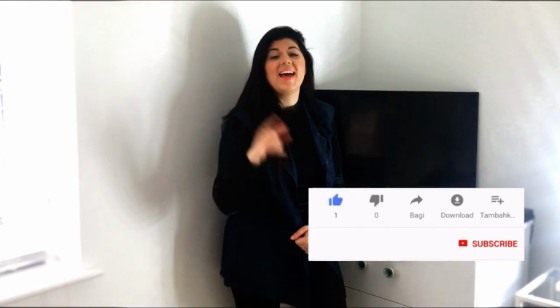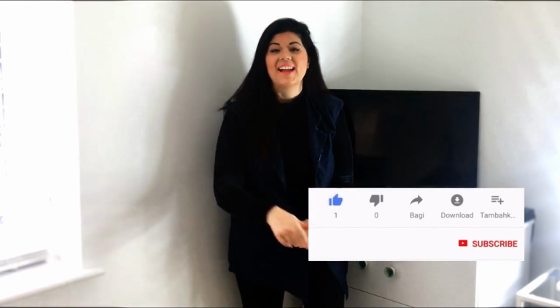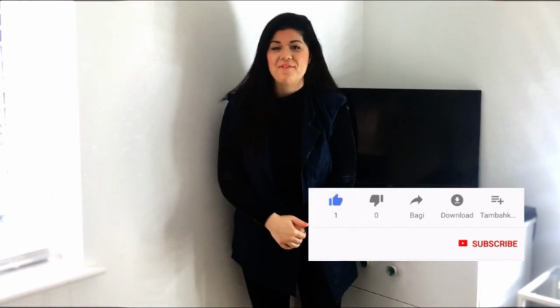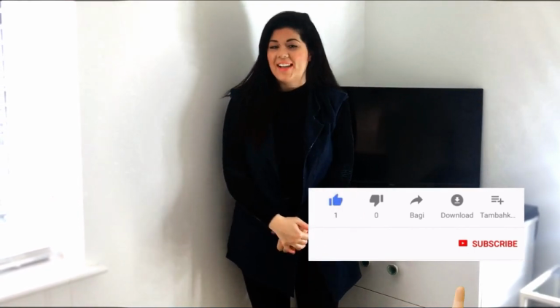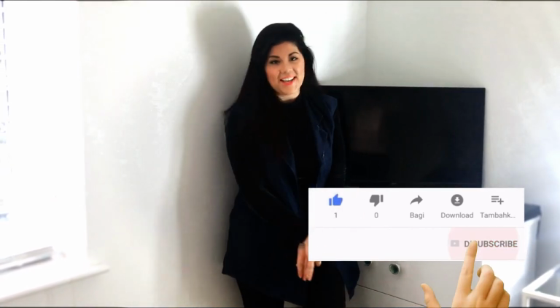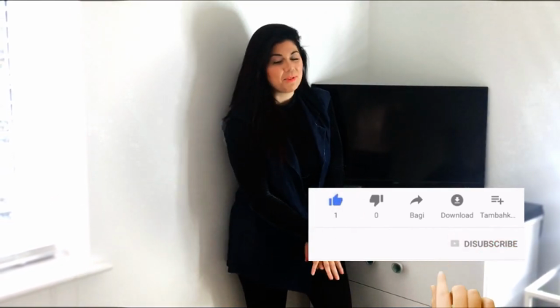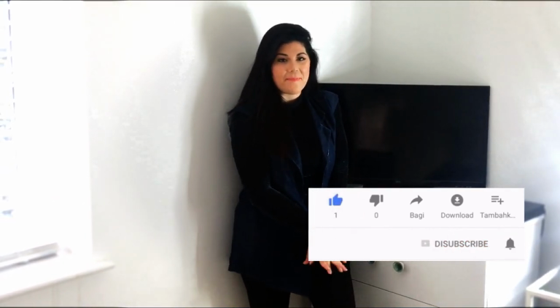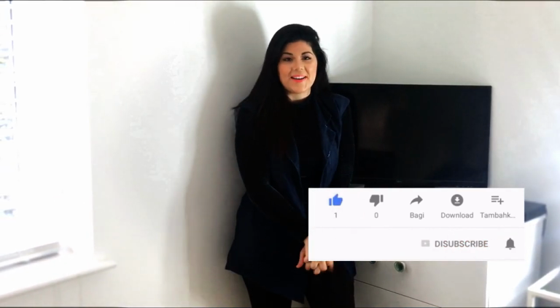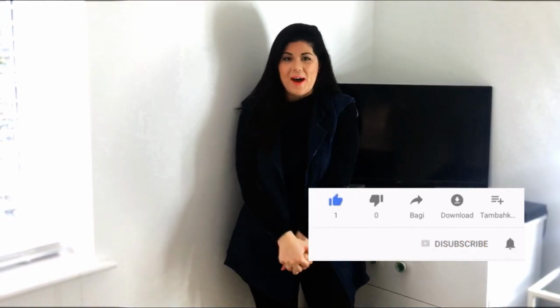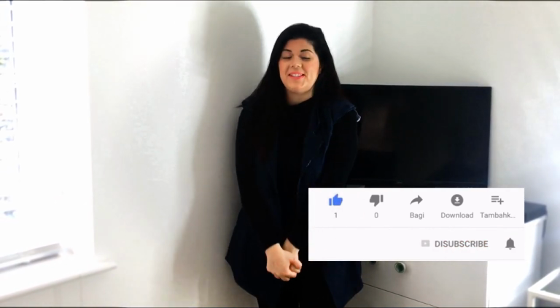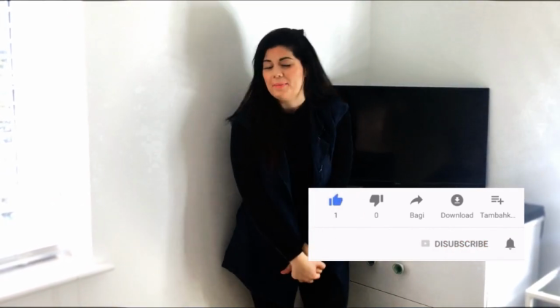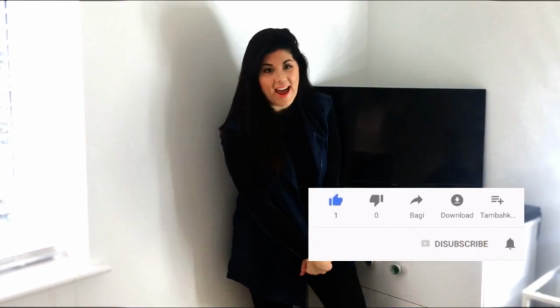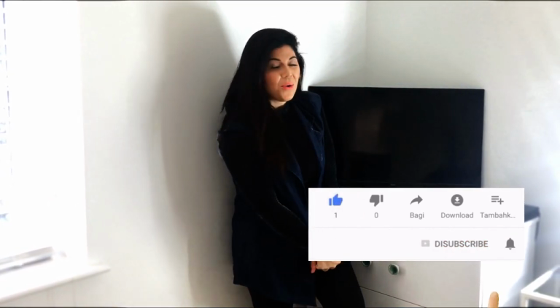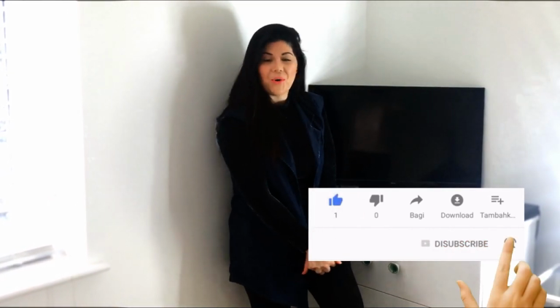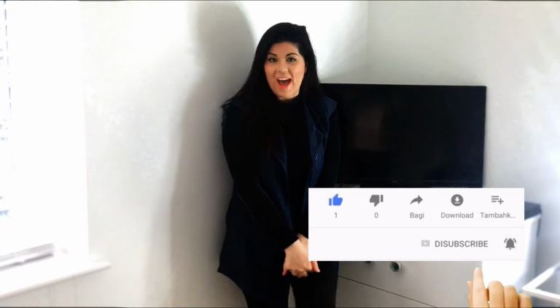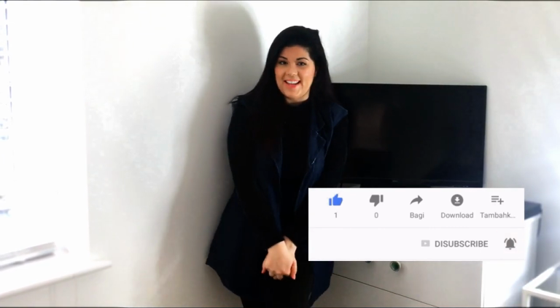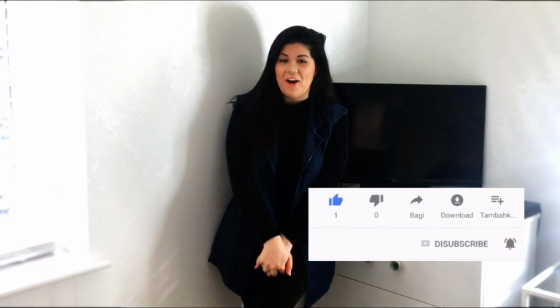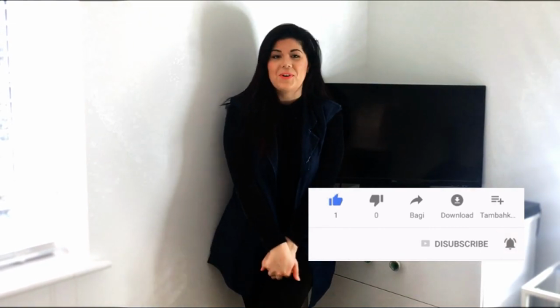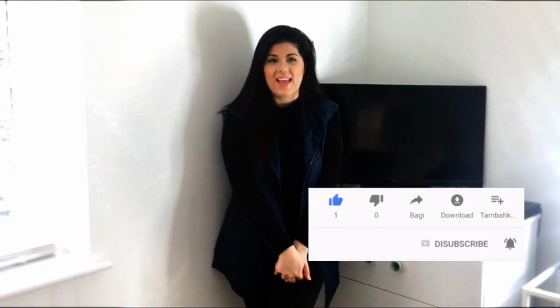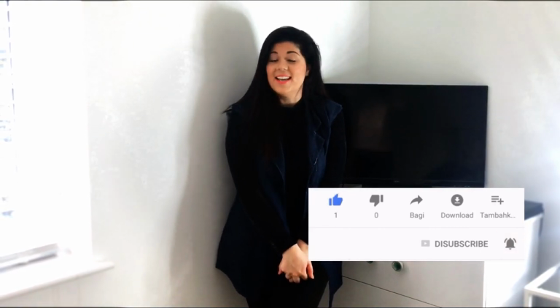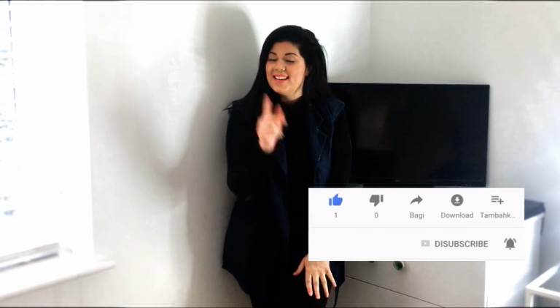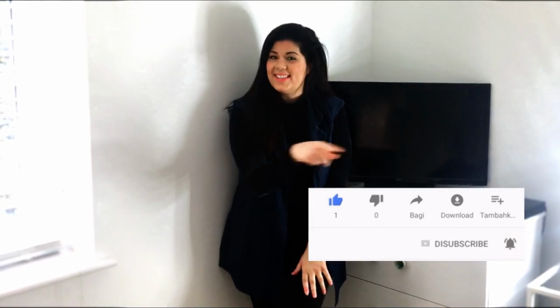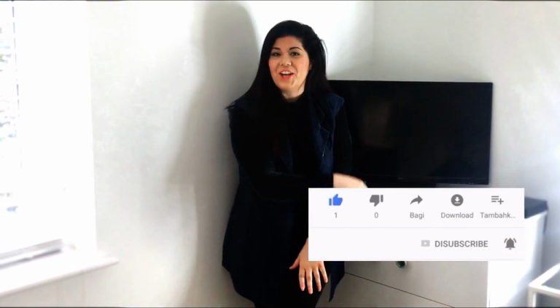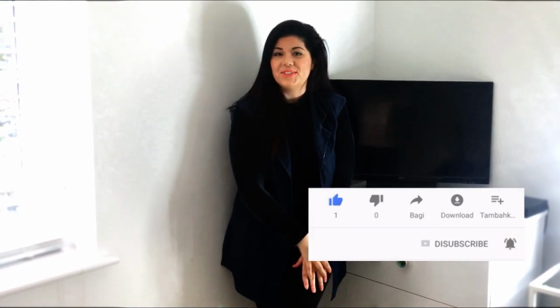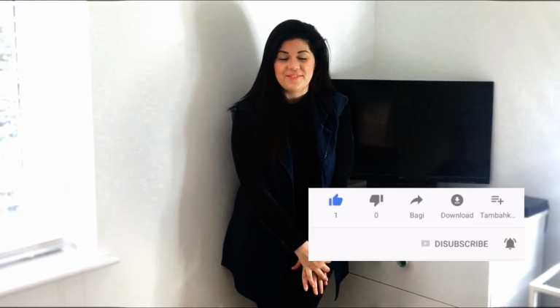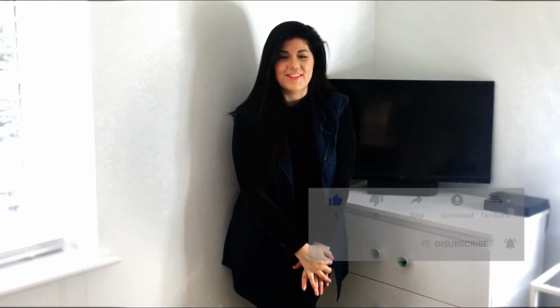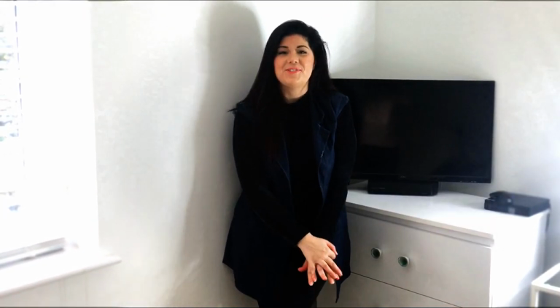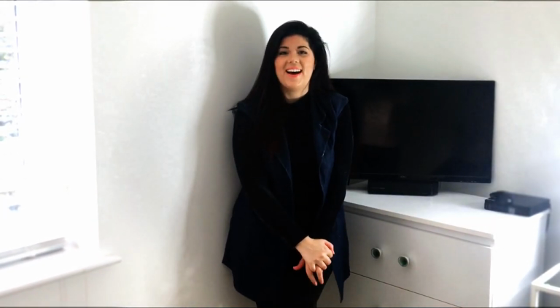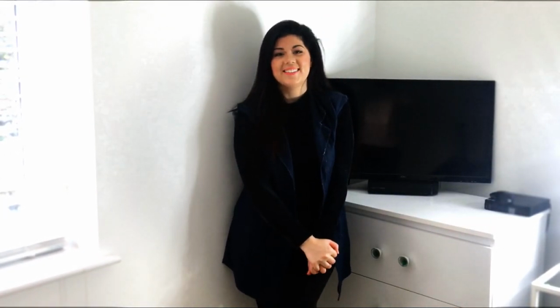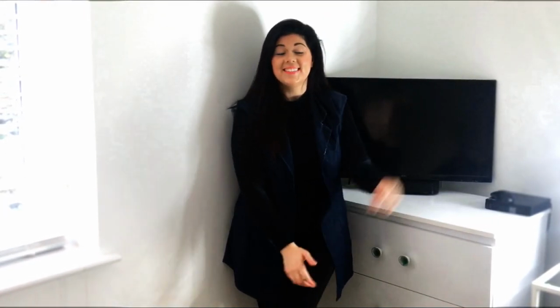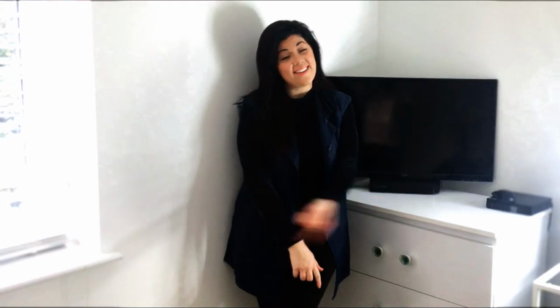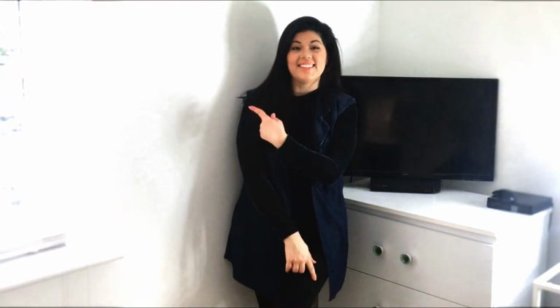I hope you have found this vlog helpful. If you have, go ahead and click on that like button, and don't forget to click the subscribe button as well to stay up to date with all the Hayley's Help content. Stay tuned for the Christmas trailer — here it is!